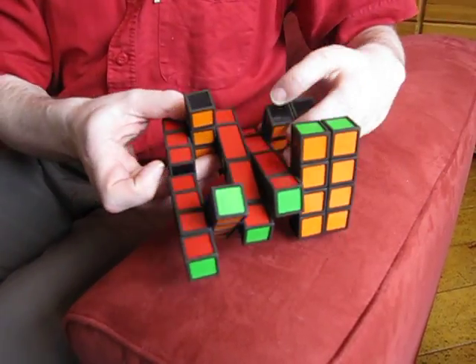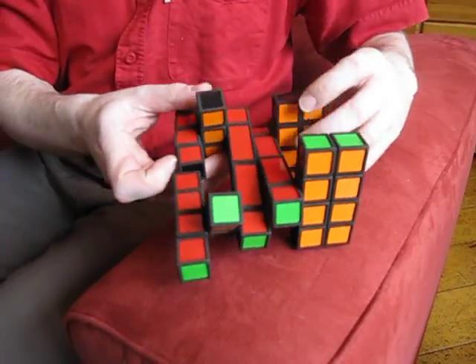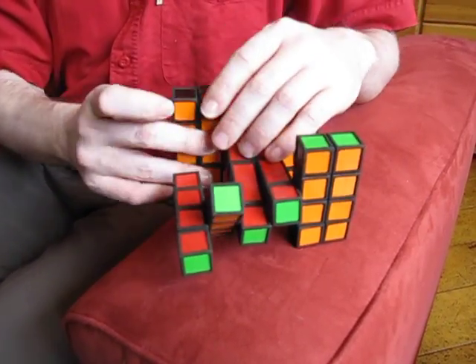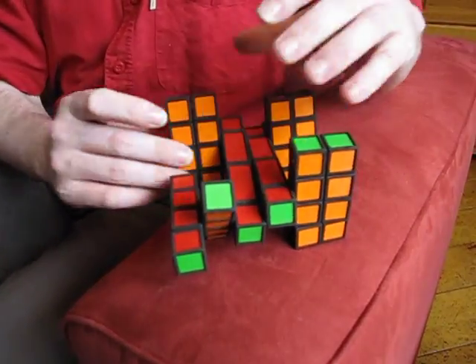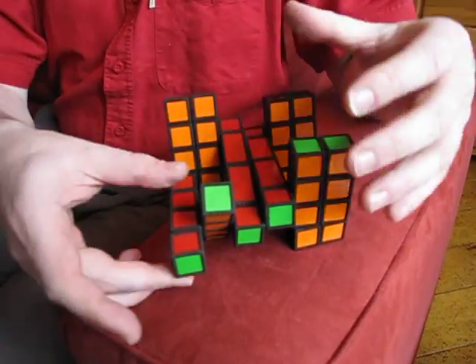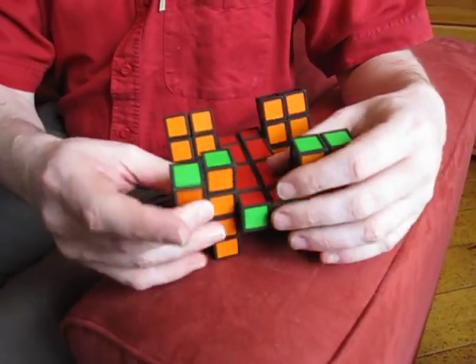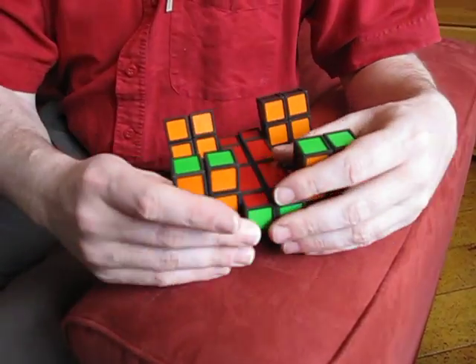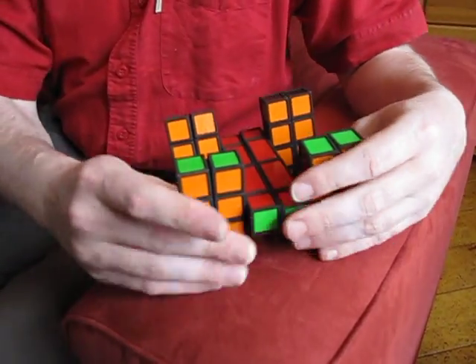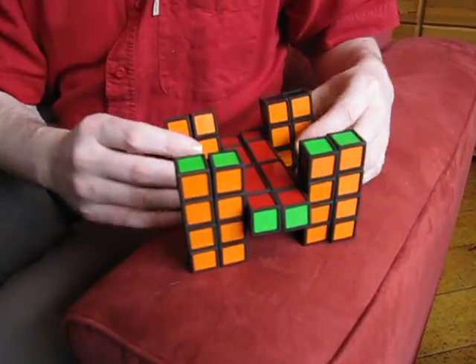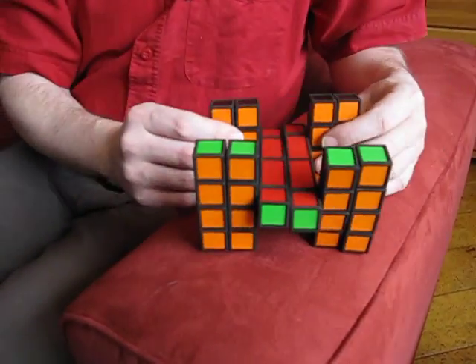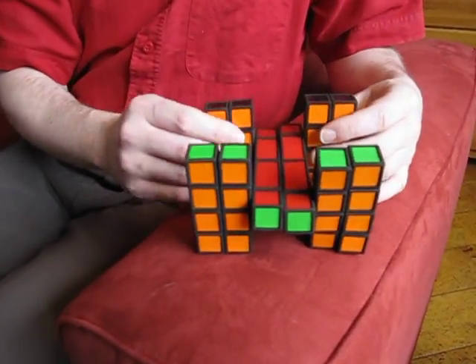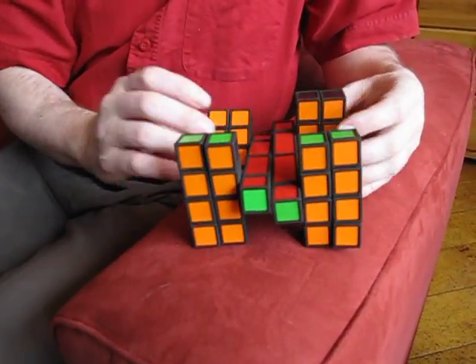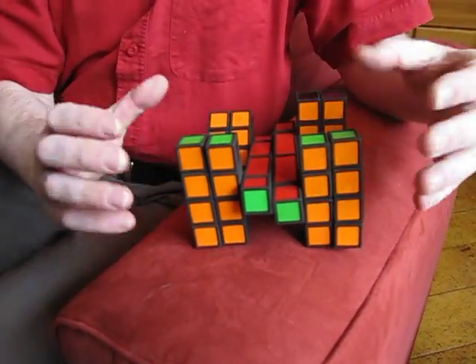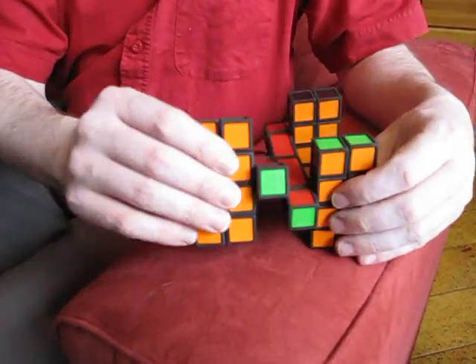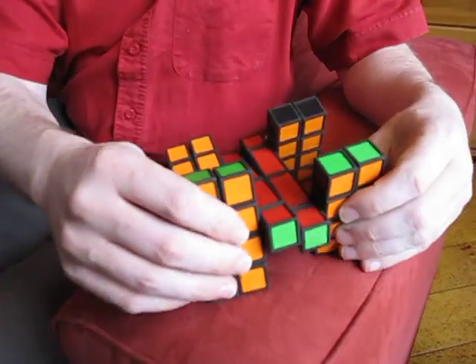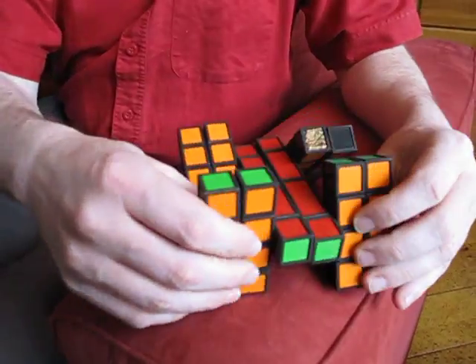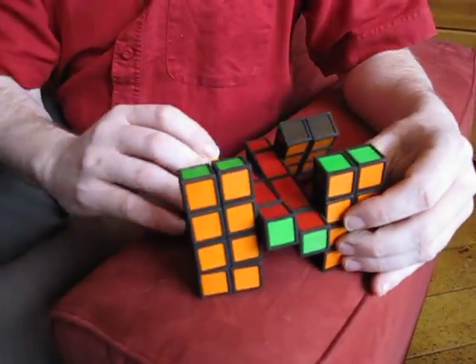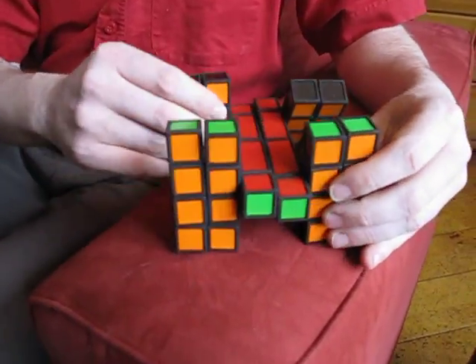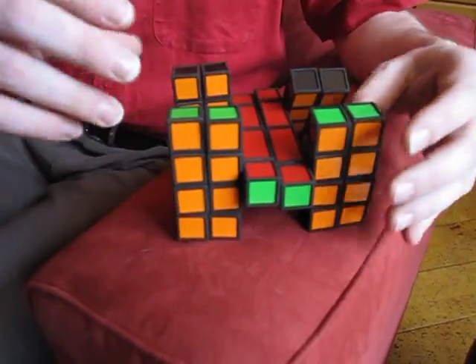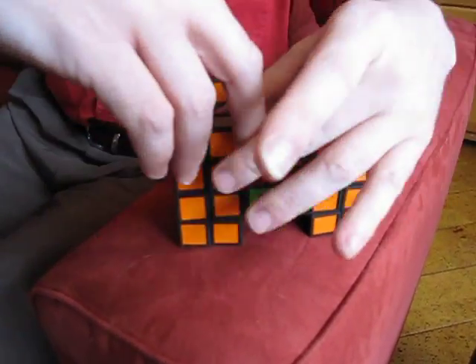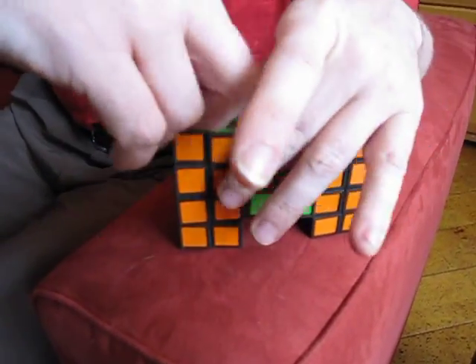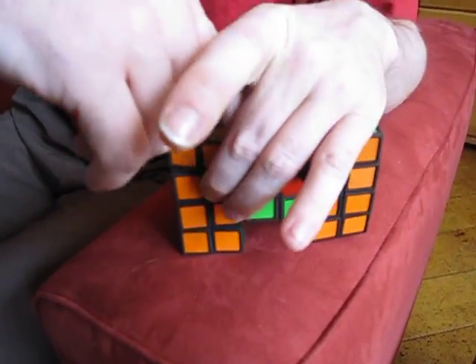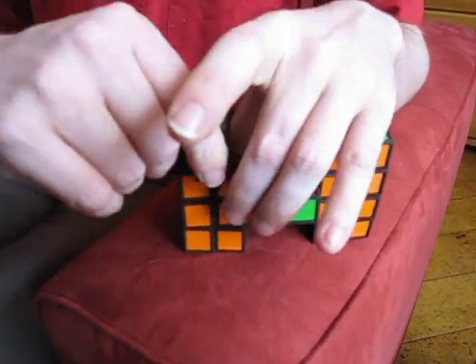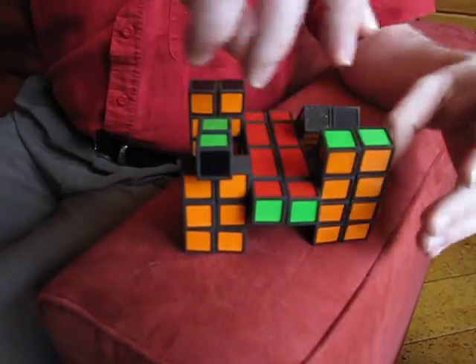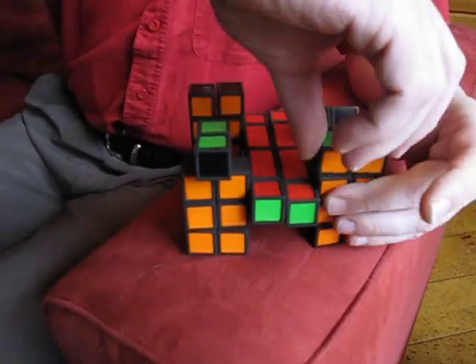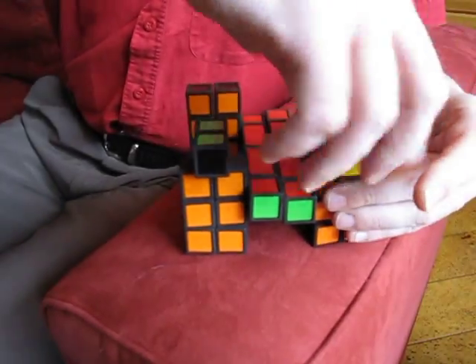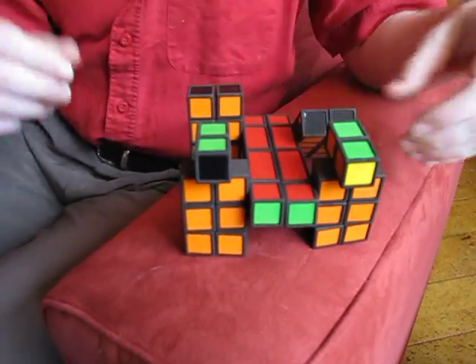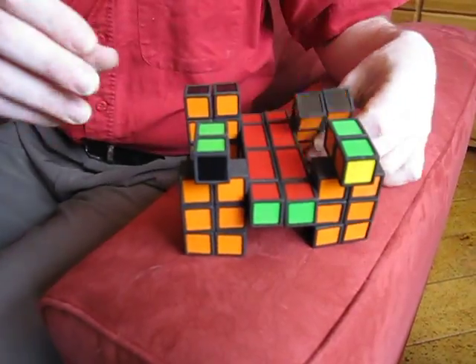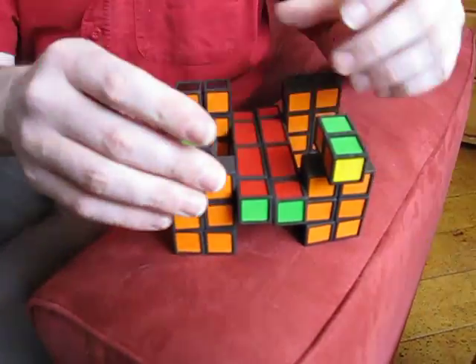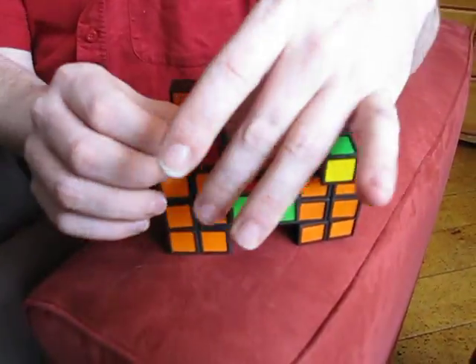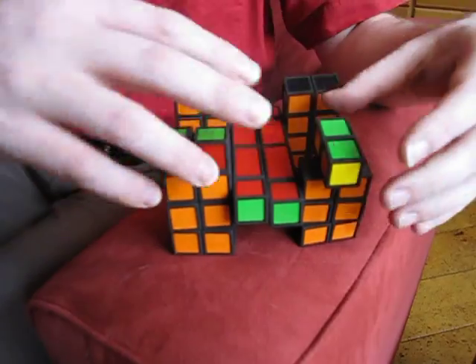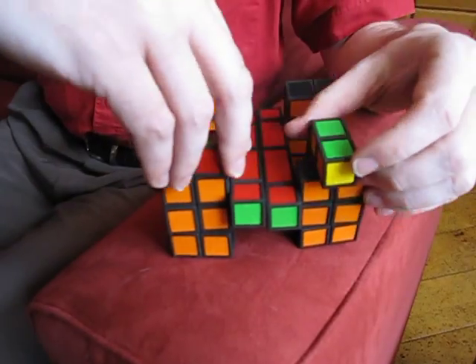You can build all kinds of things with it. Here we have some more things that can twist and turn around.